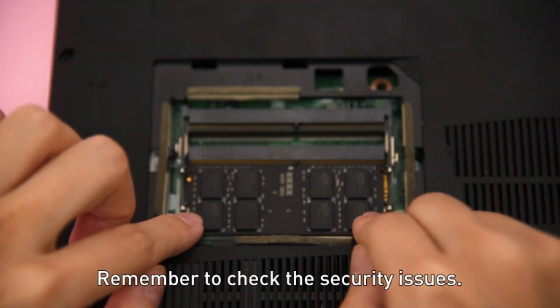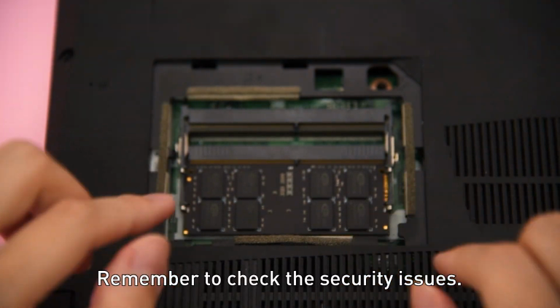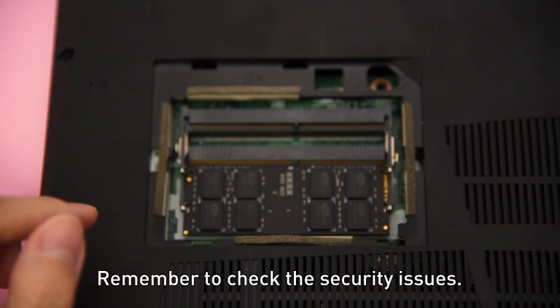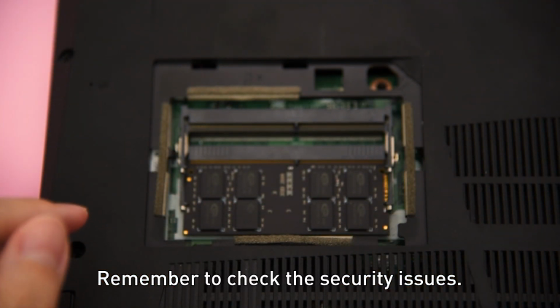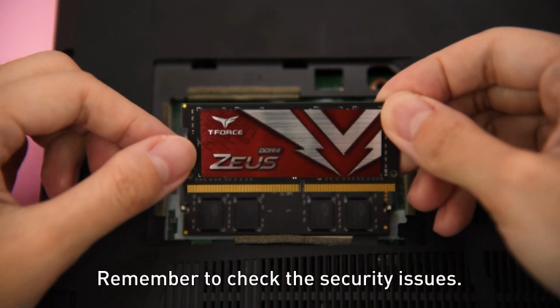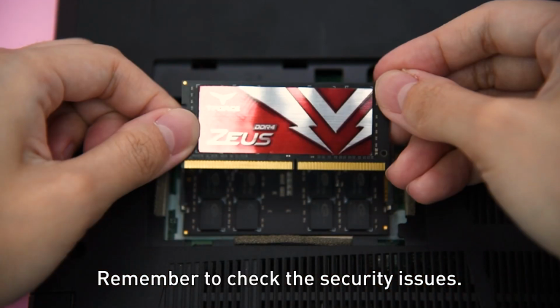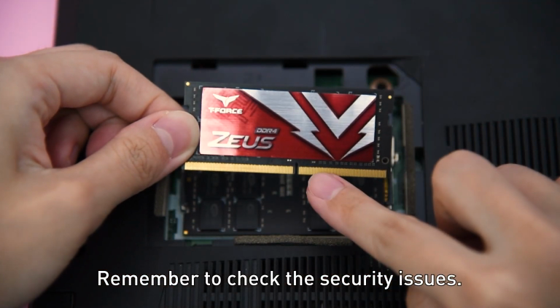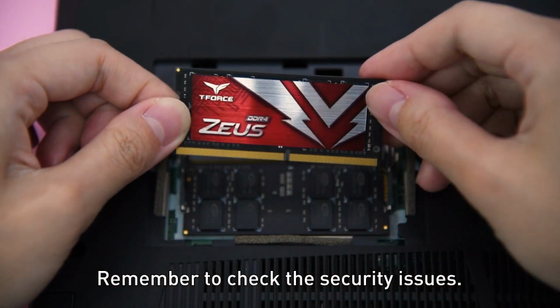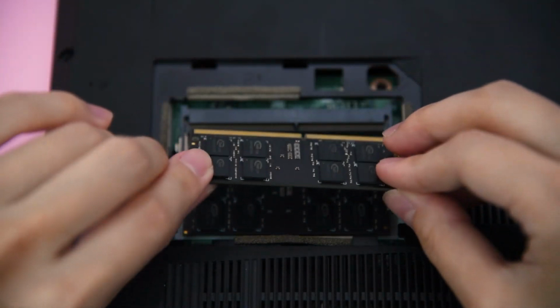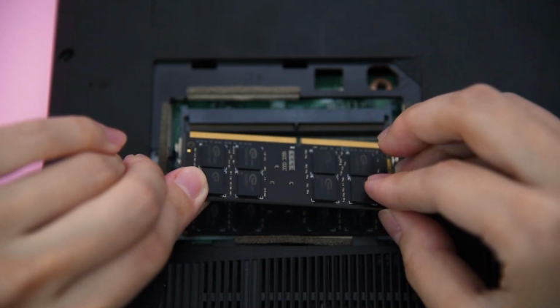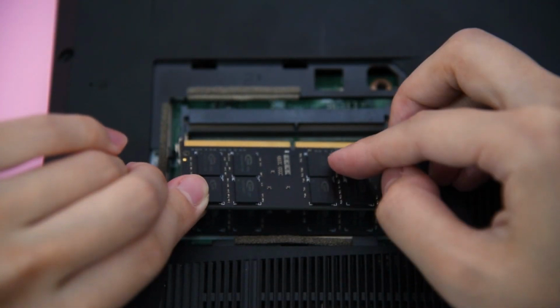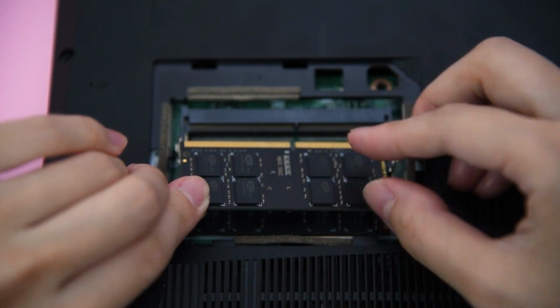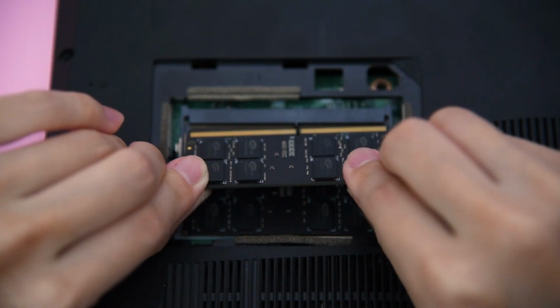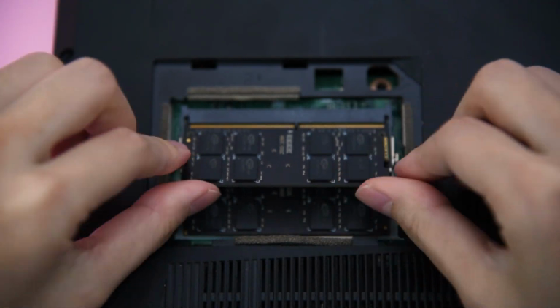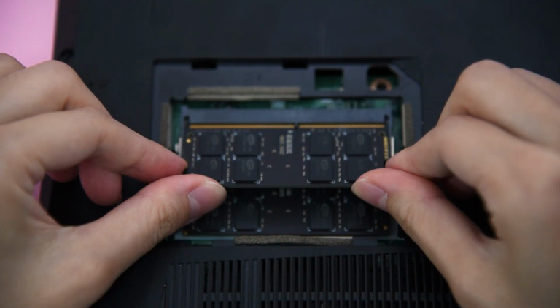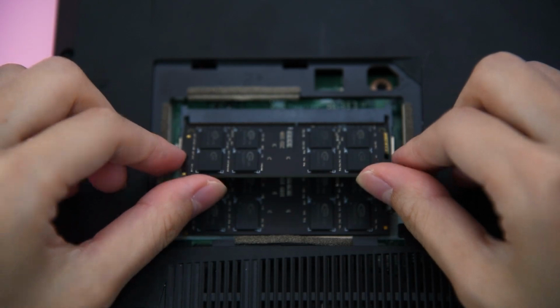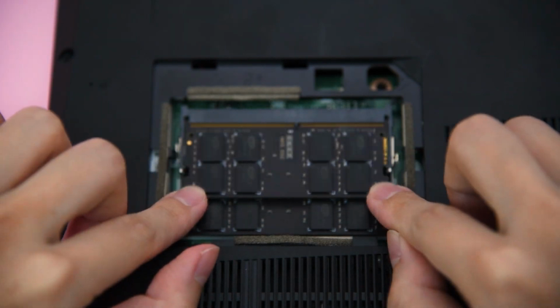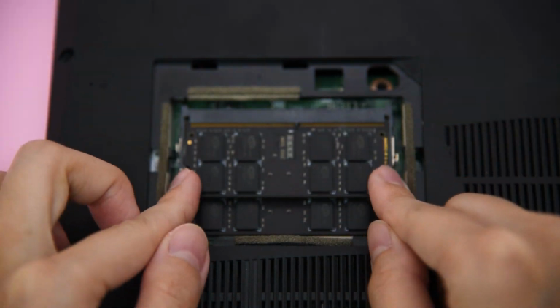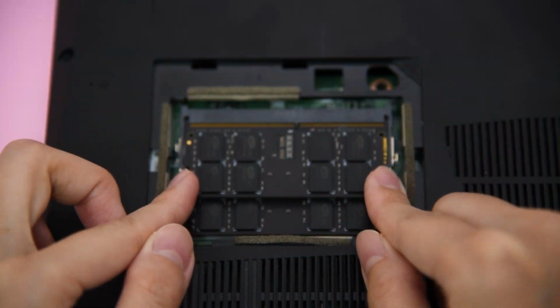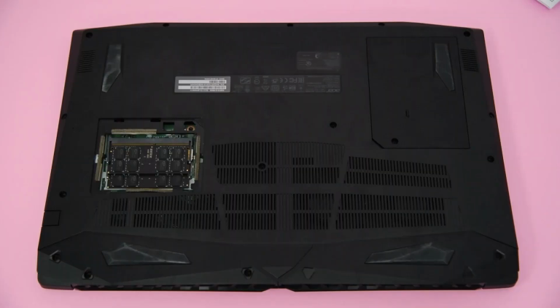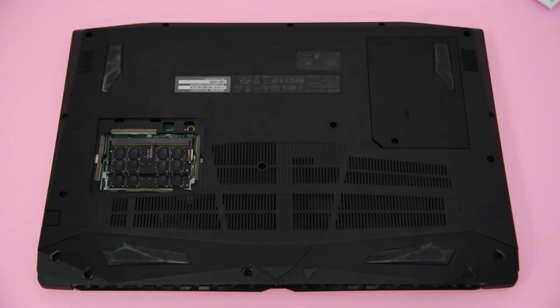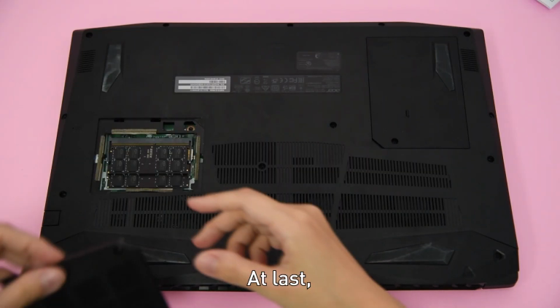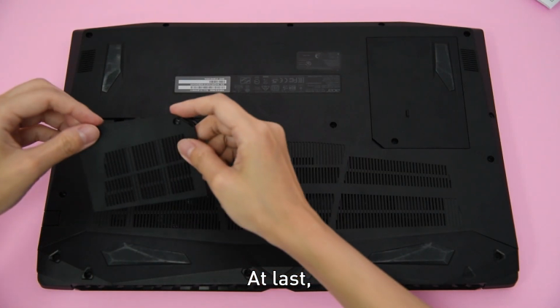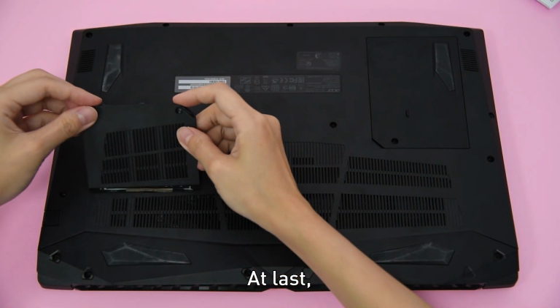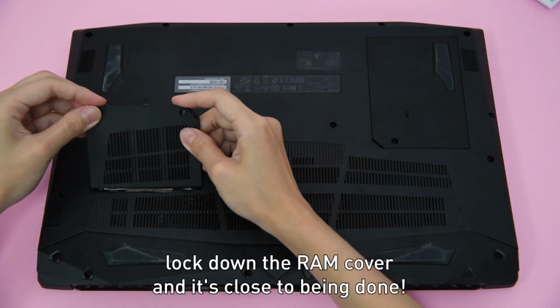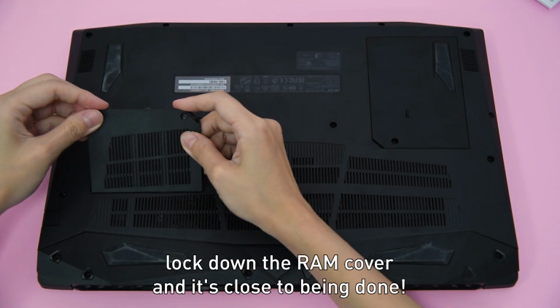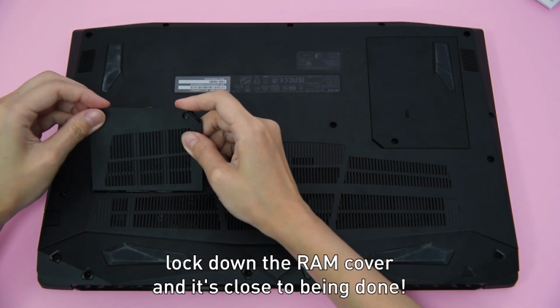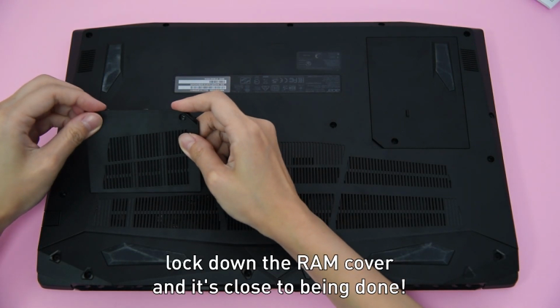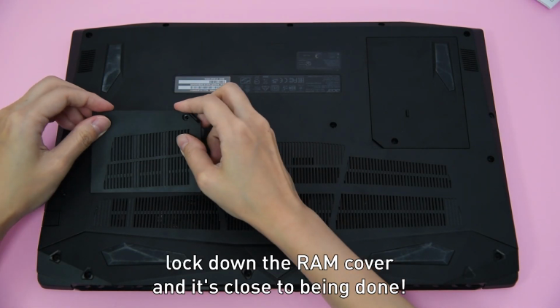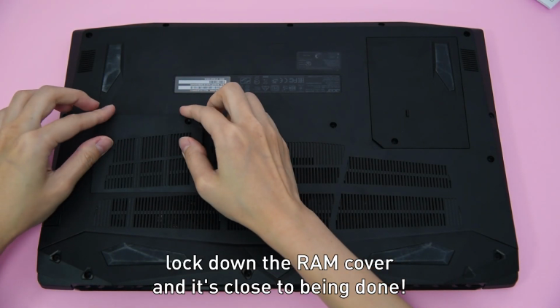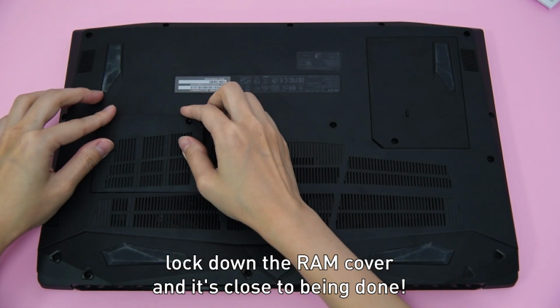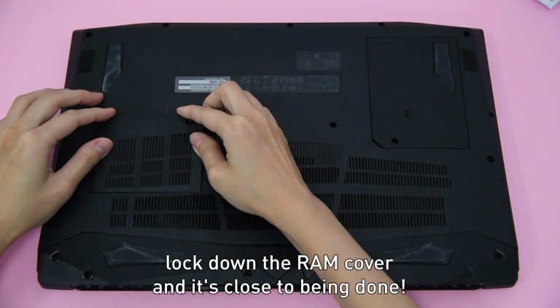Remember to check the security screws. At last, lock down the RAM cover and it's close to being done.